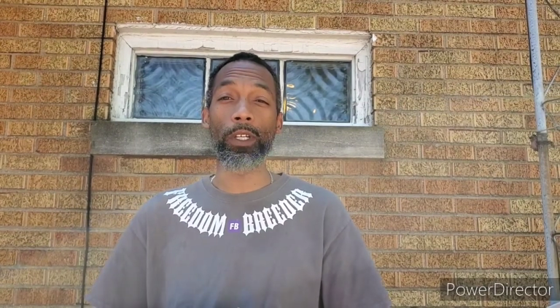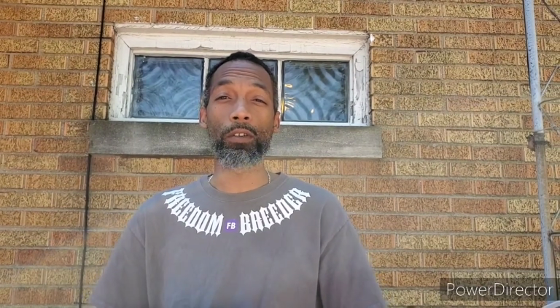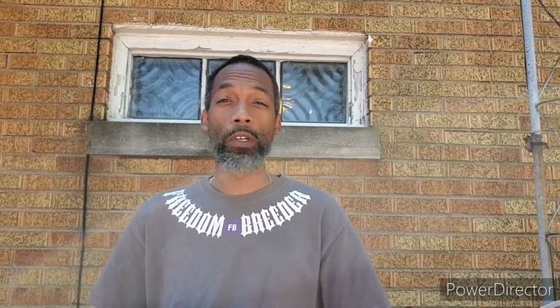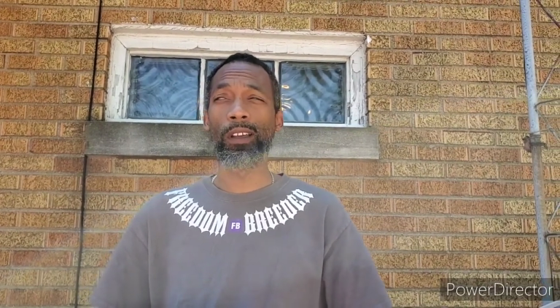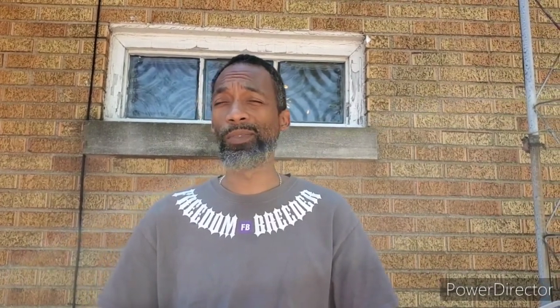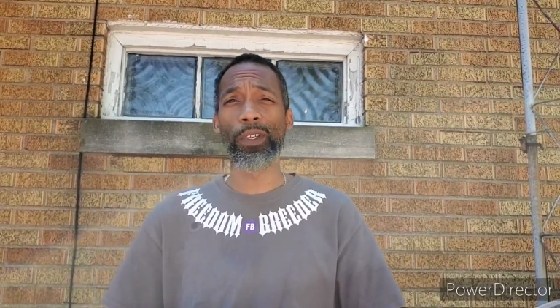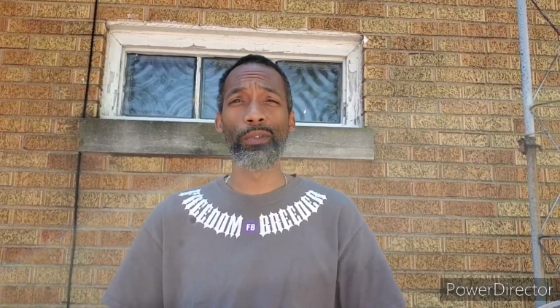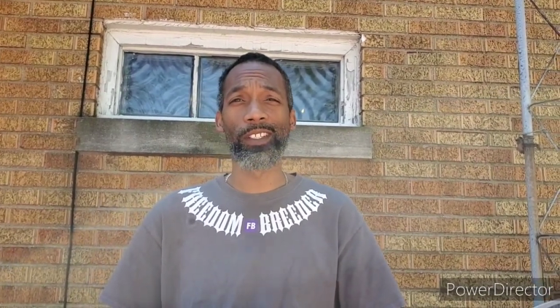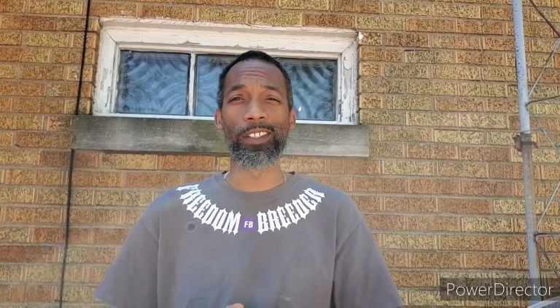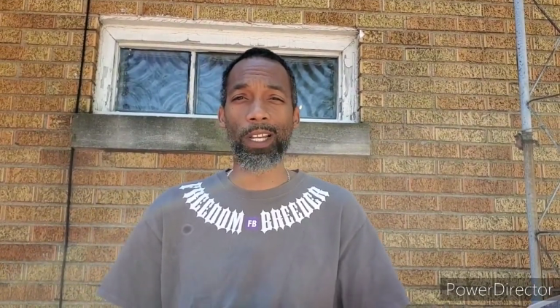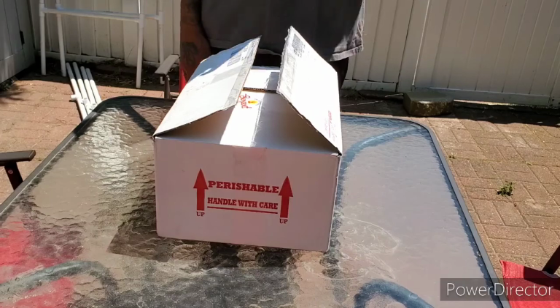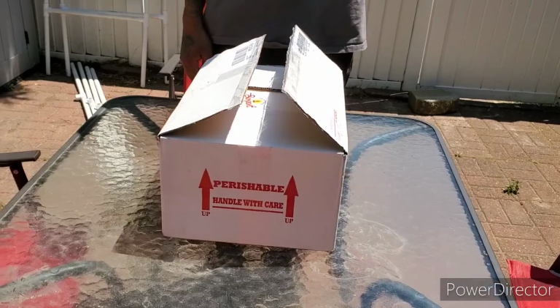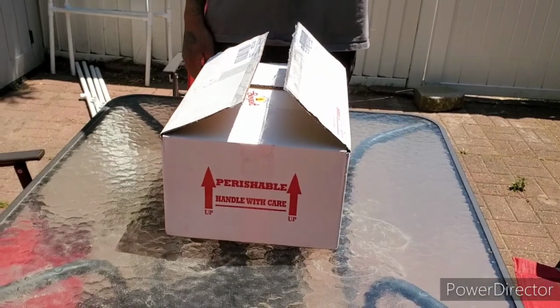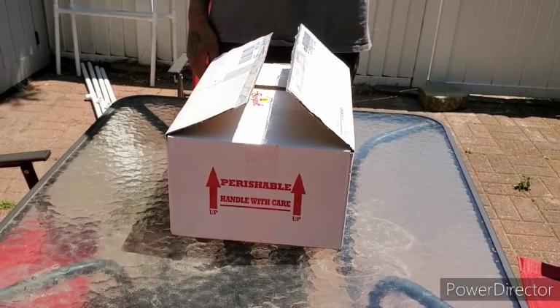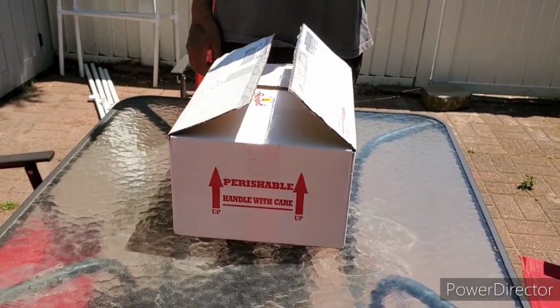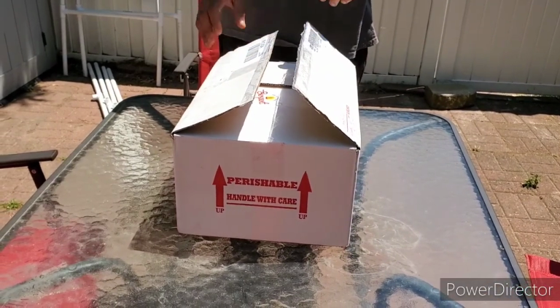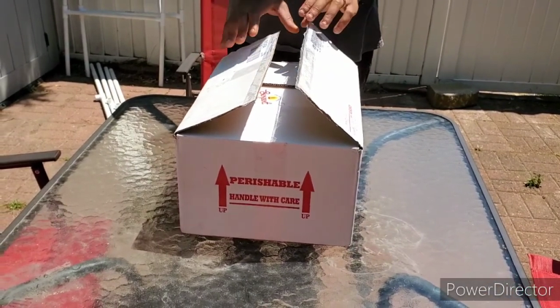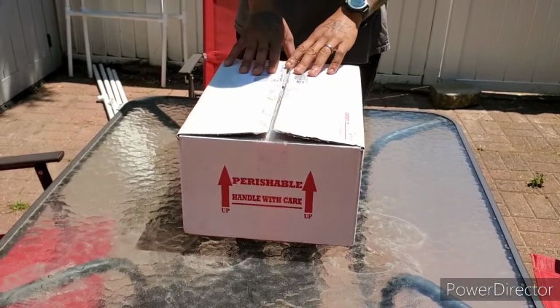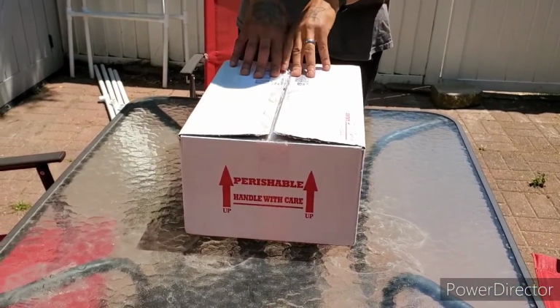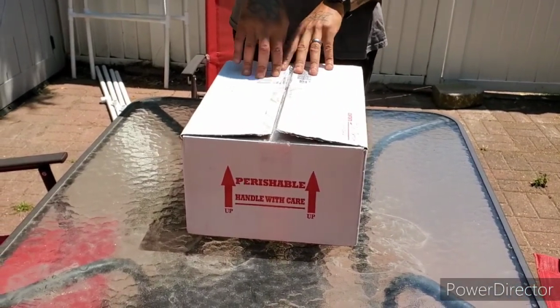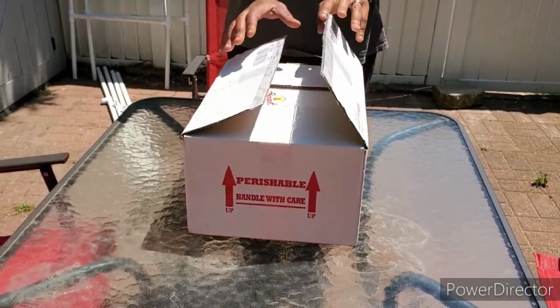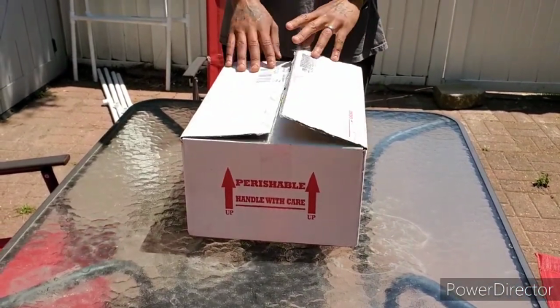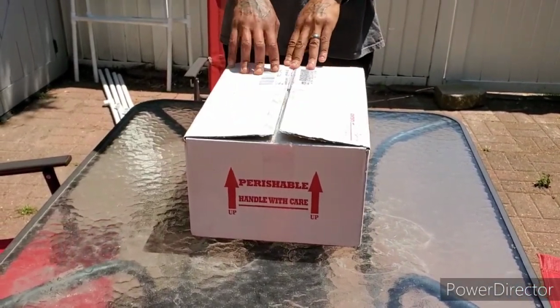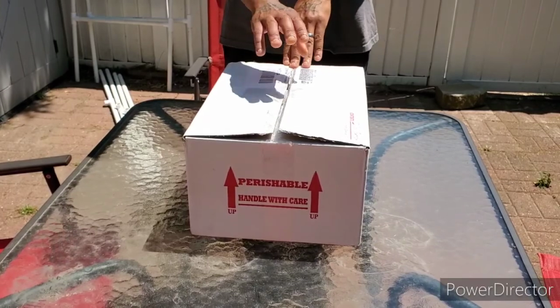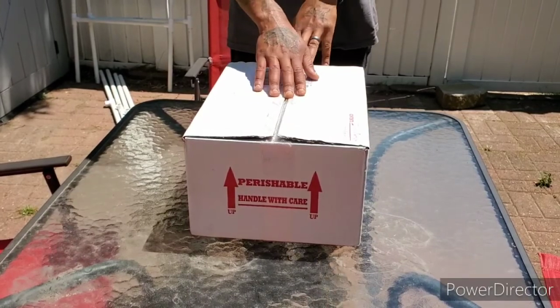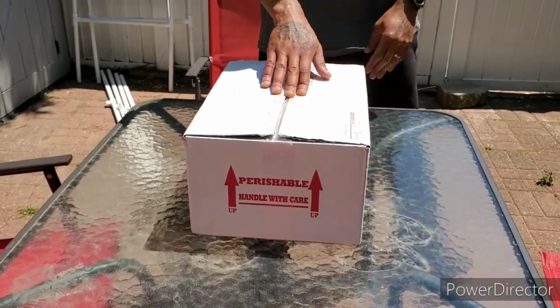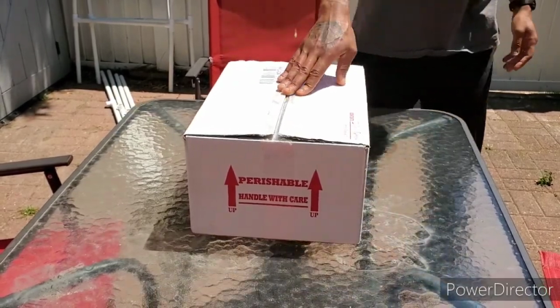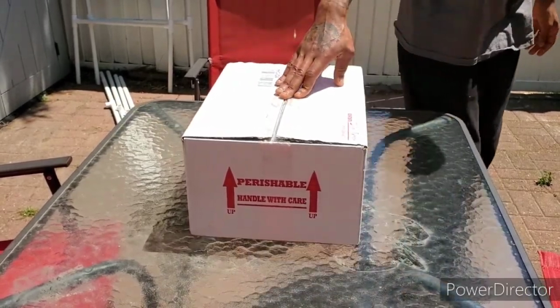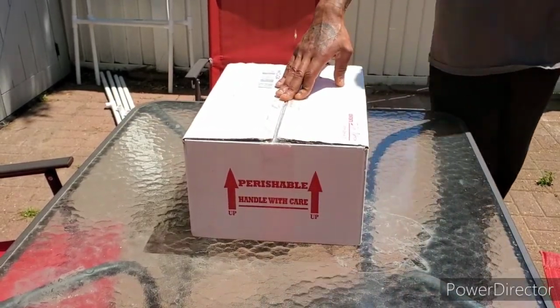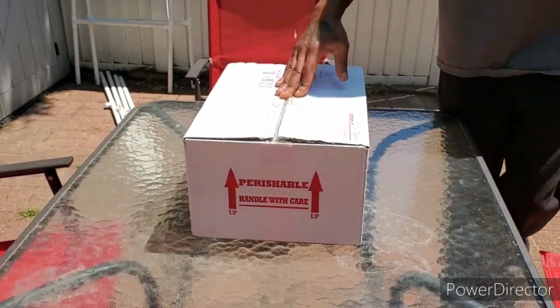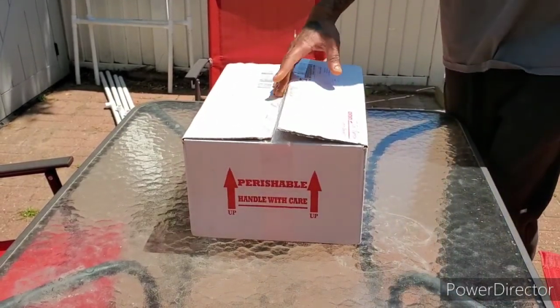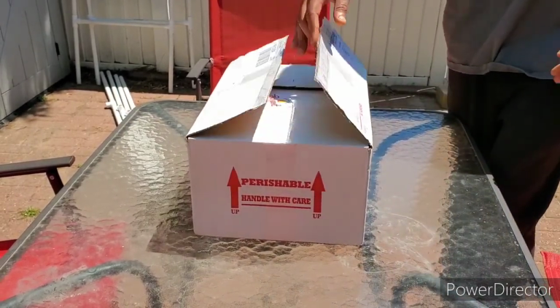So without further ado, let's get into this unboxing. All right, here we go — I opened it just to make sure everything was good, and it is.